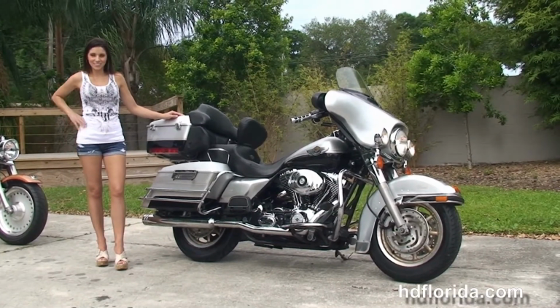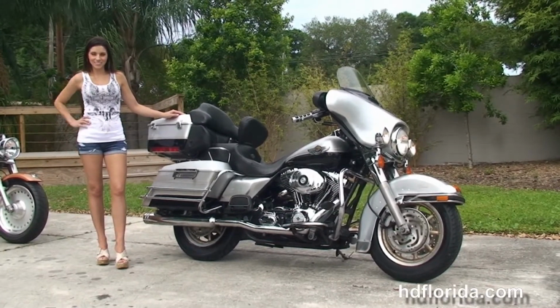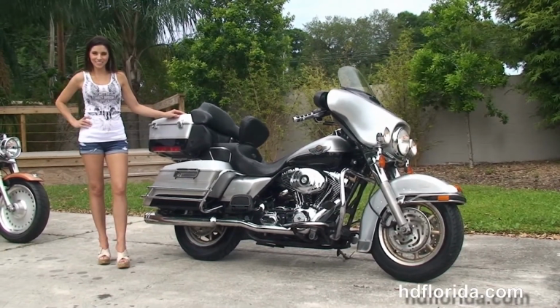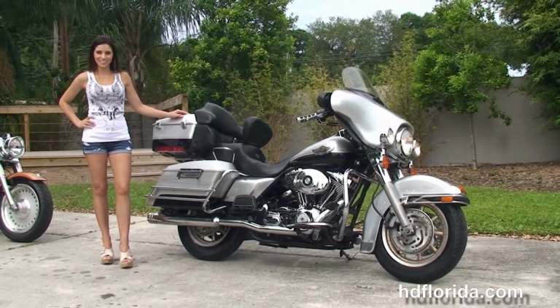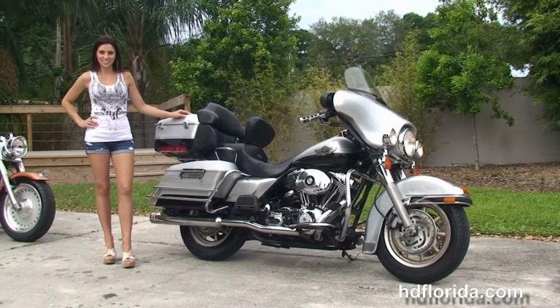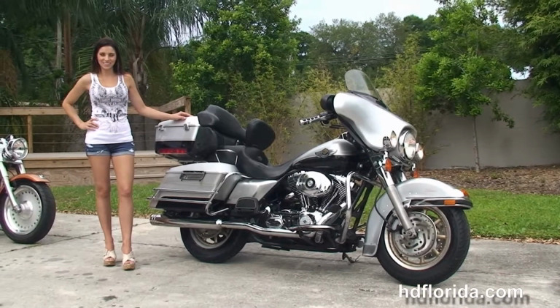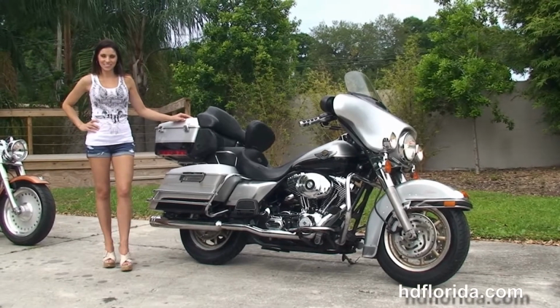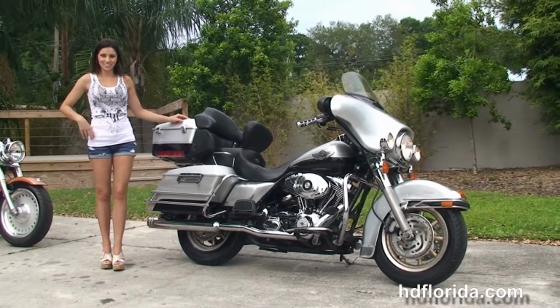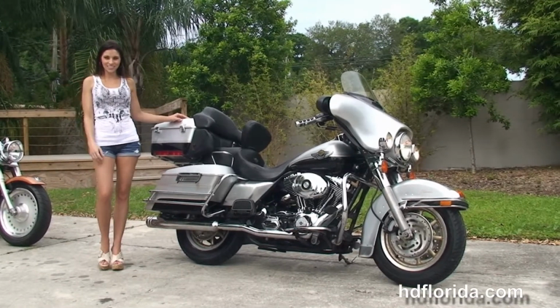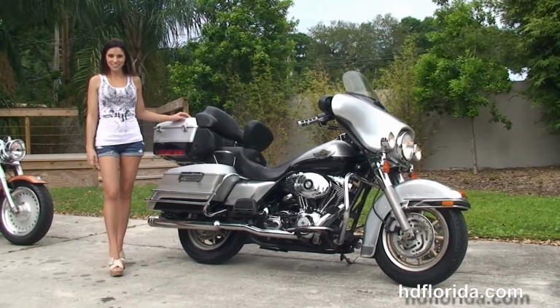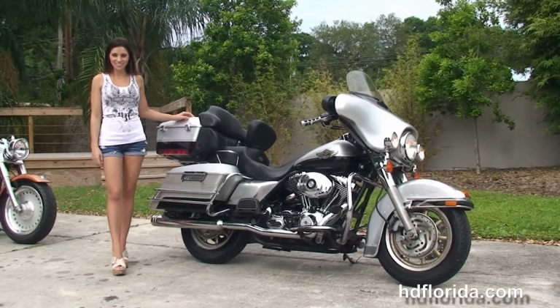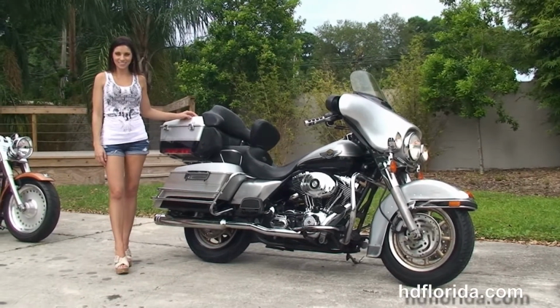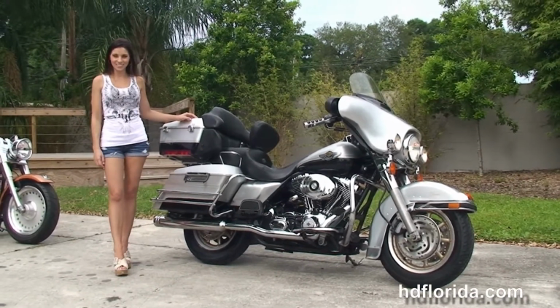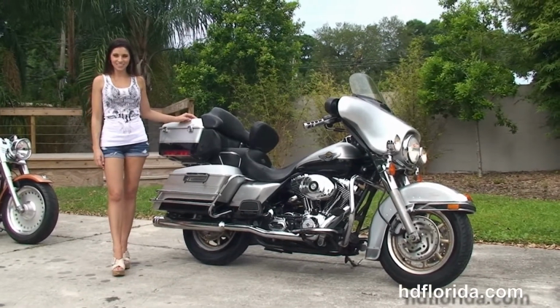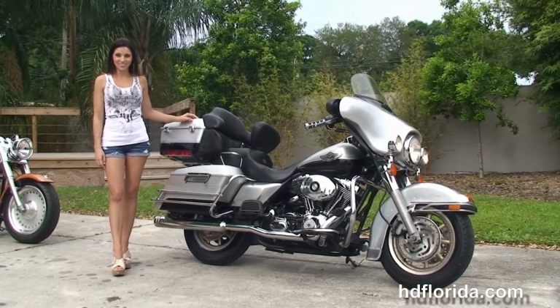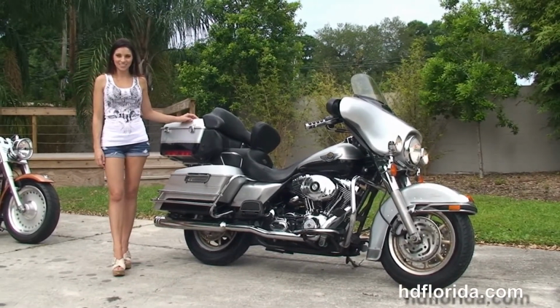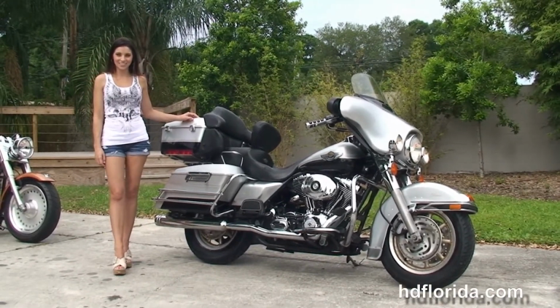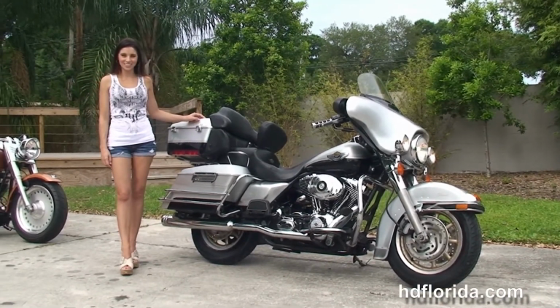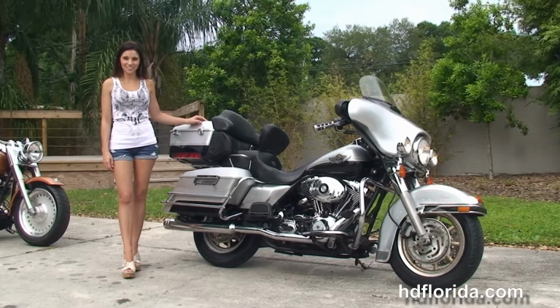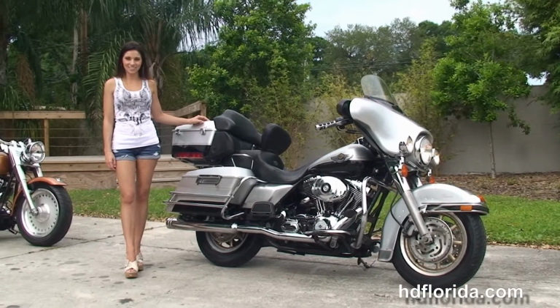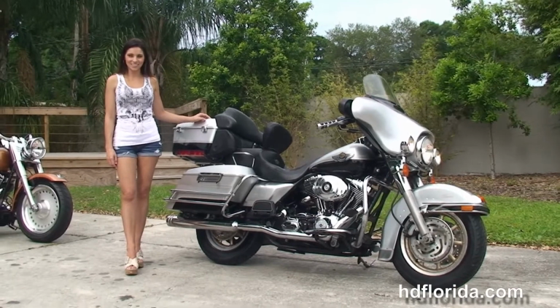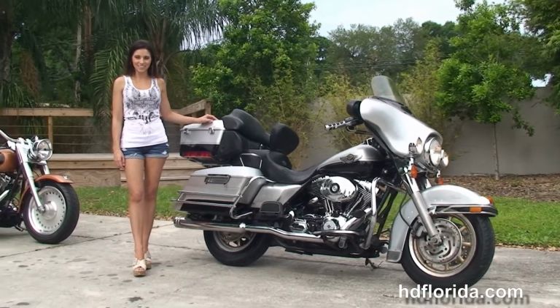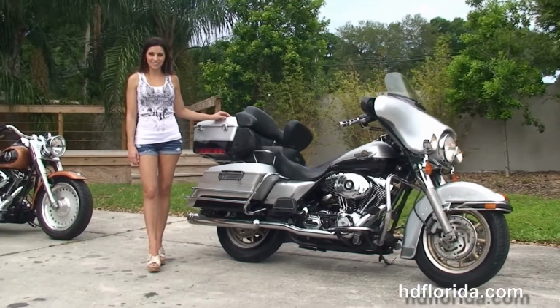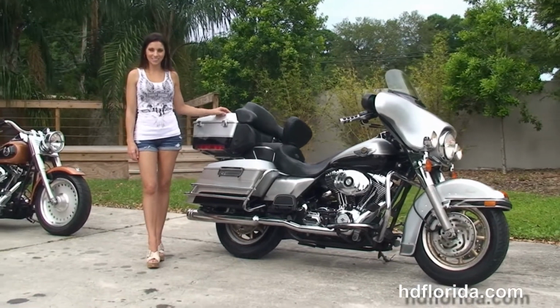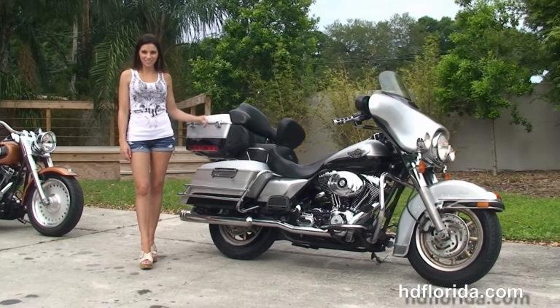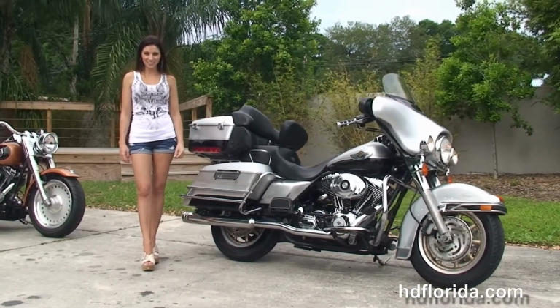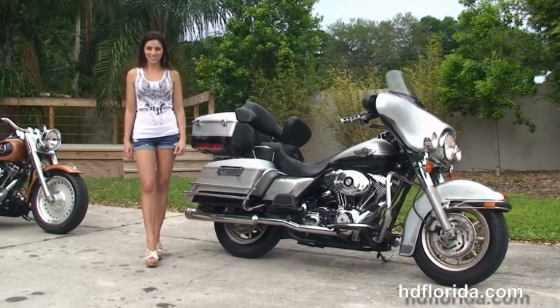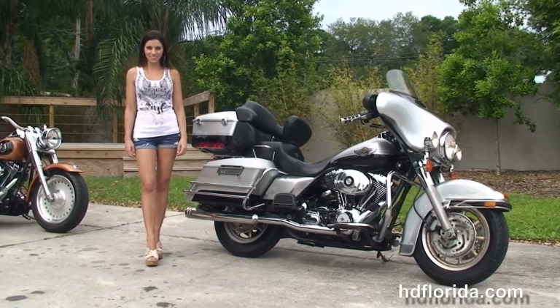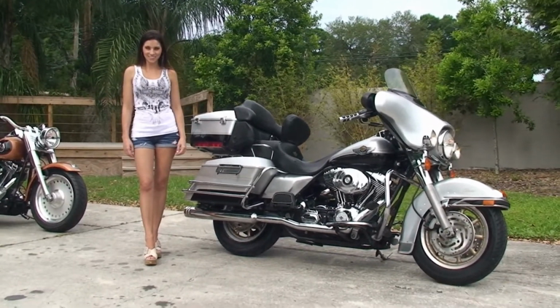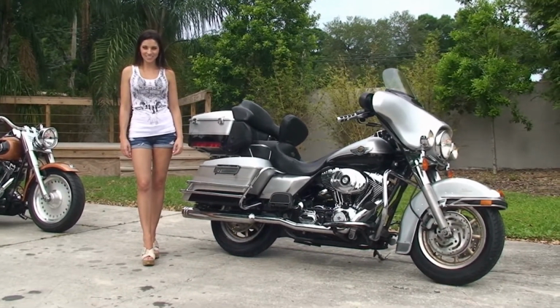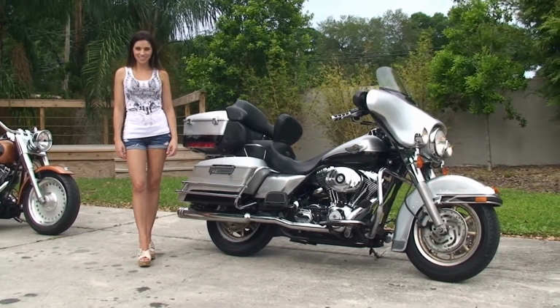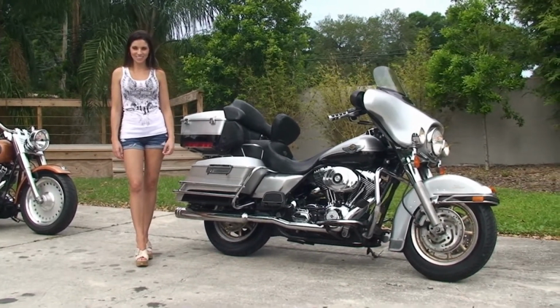For more information on this Electra Glide Classic, click the link below. To view the rest of our five-star inventory, visit us at TampaHarley.com — we're always open 24/7. Remember to have a rockin', thrill-filled Harley day!